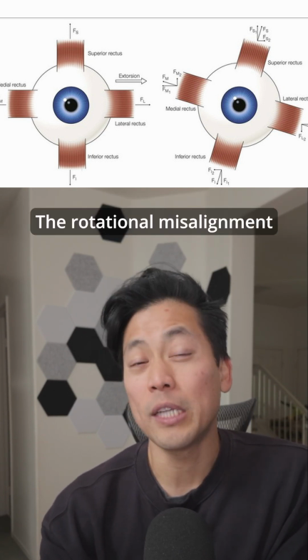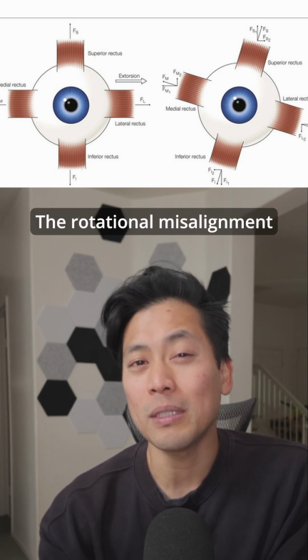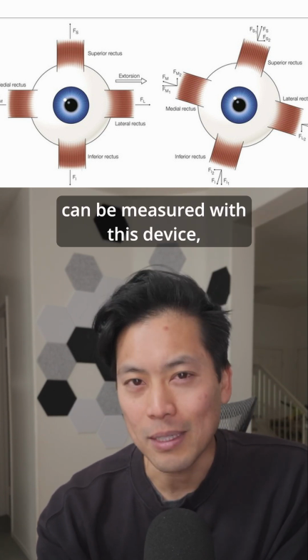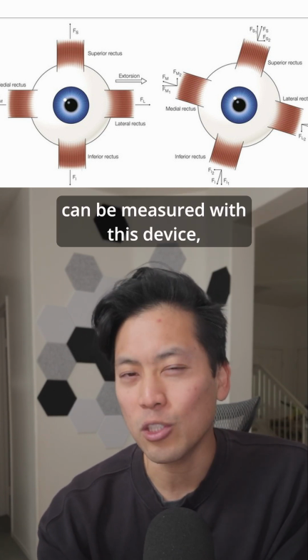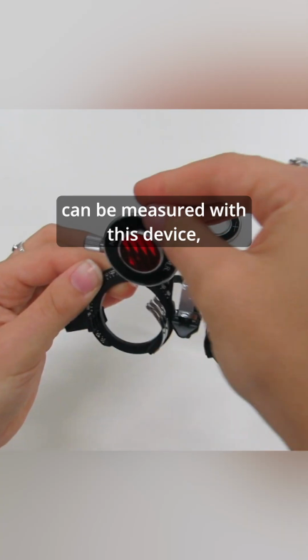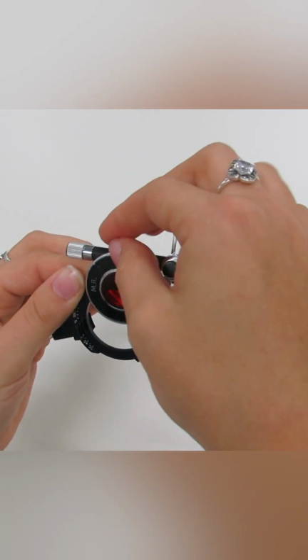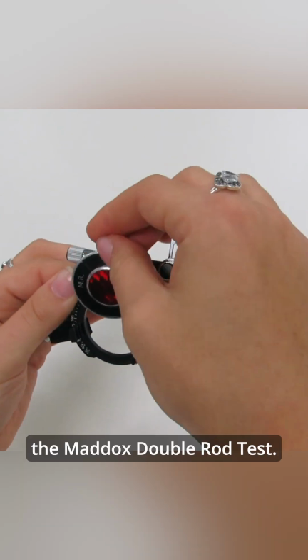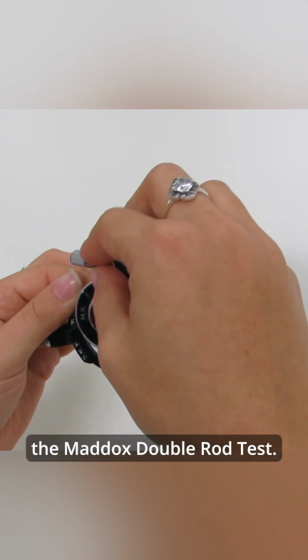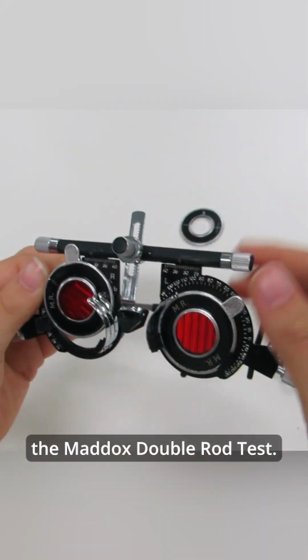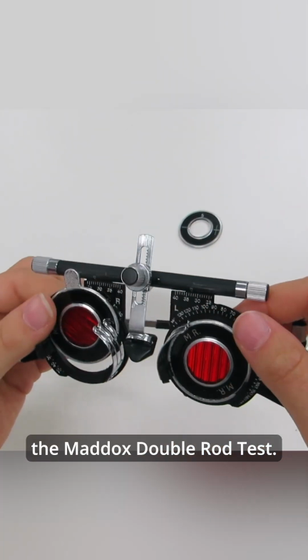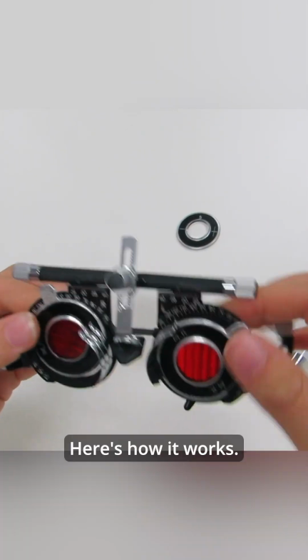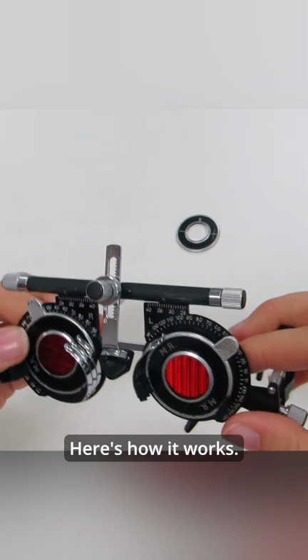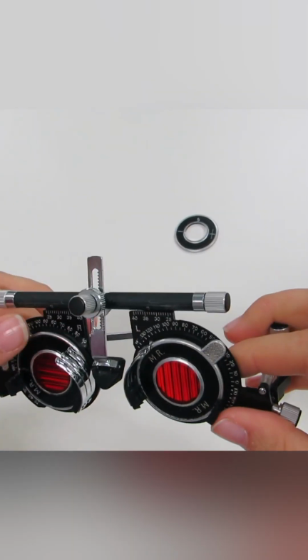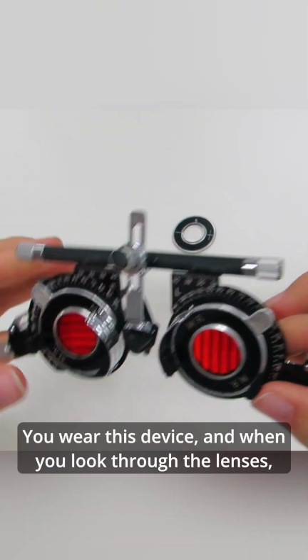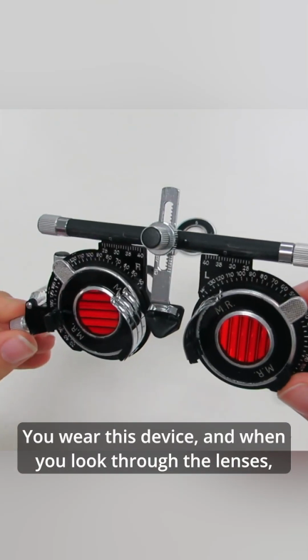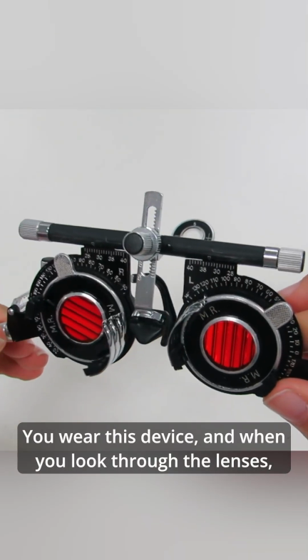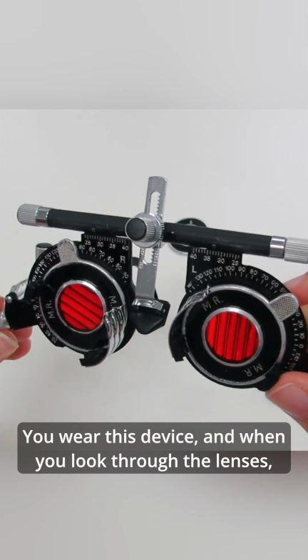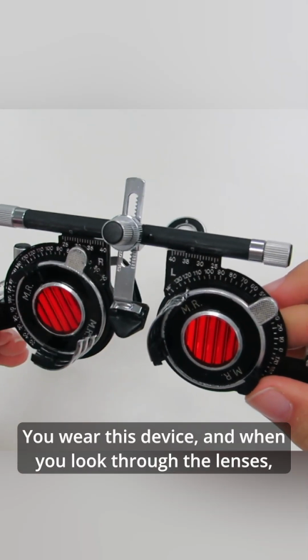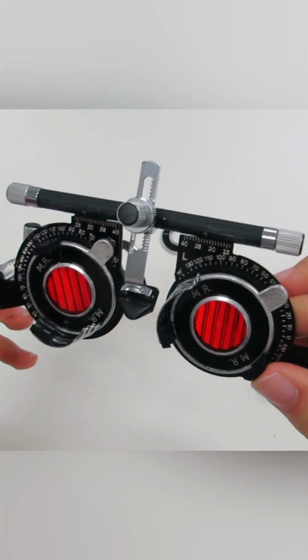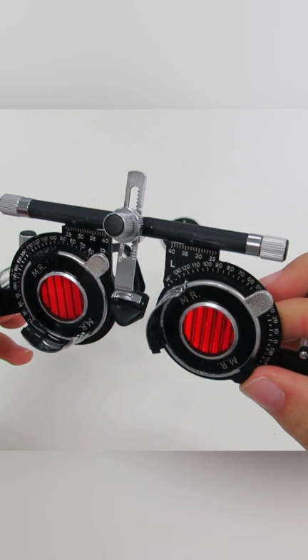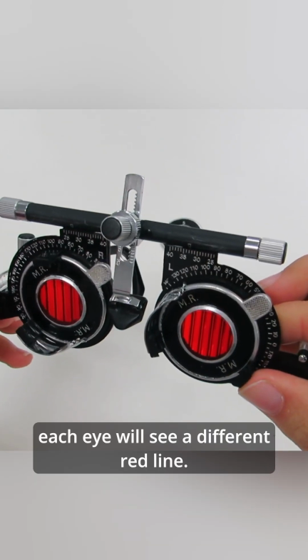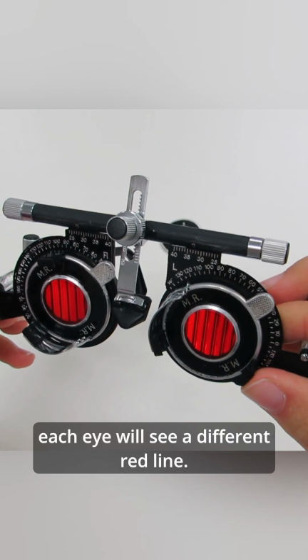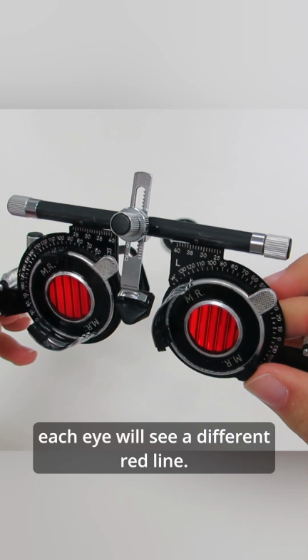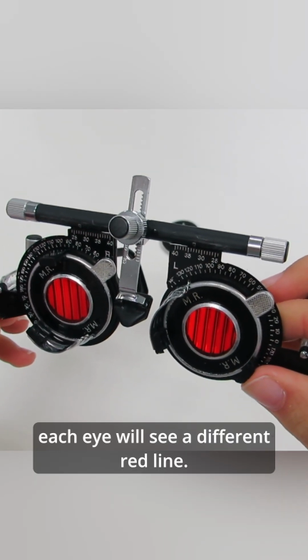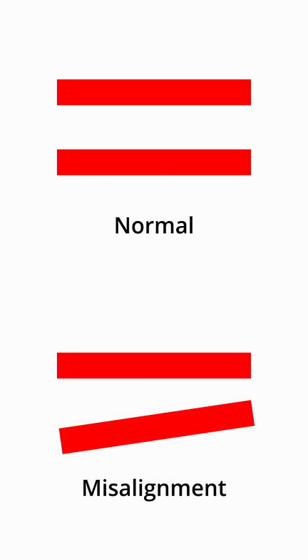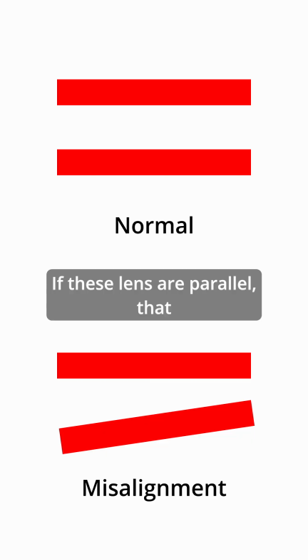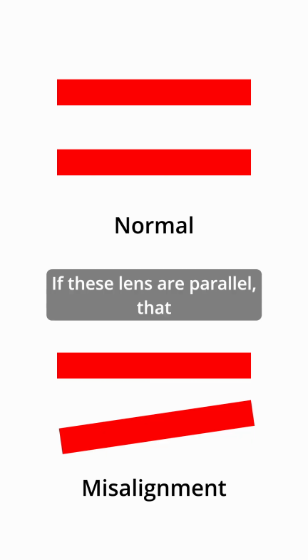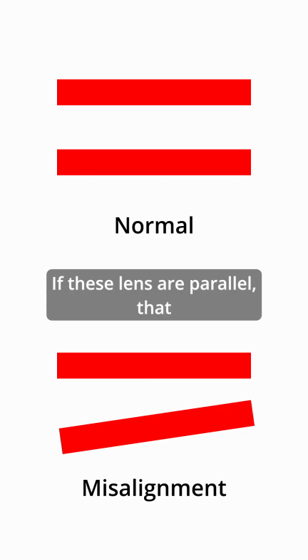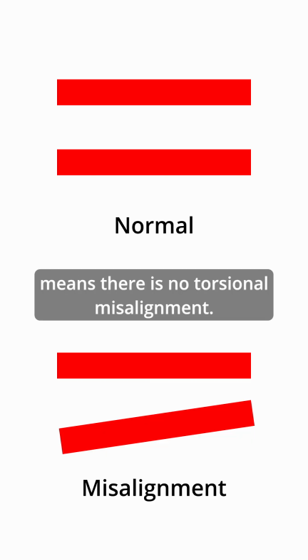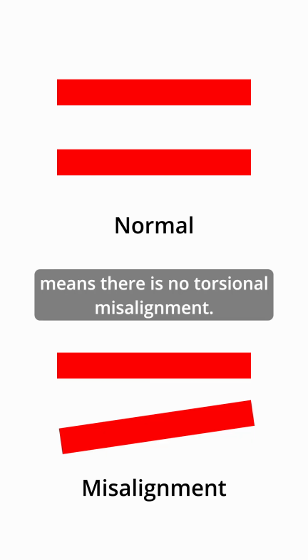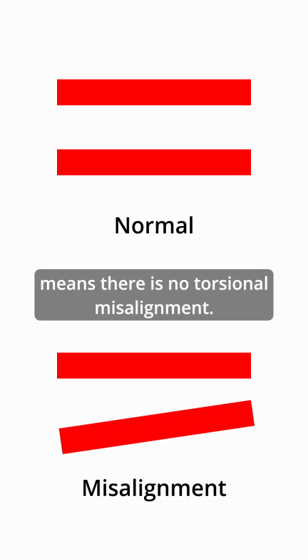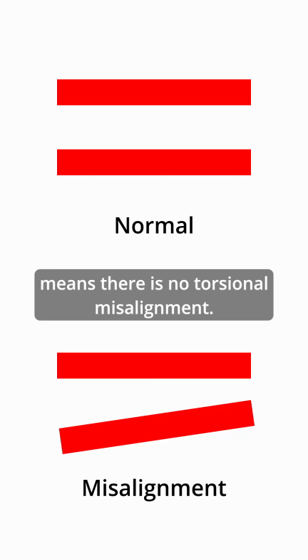The rotational misalignment can be measured with this device, the Maddox Double Rod Test. Here's how it works. You wear this device, and when you look through the lenses, each eye will see a different red line. If these lines are parallel, that means there's no torsional misalignment.